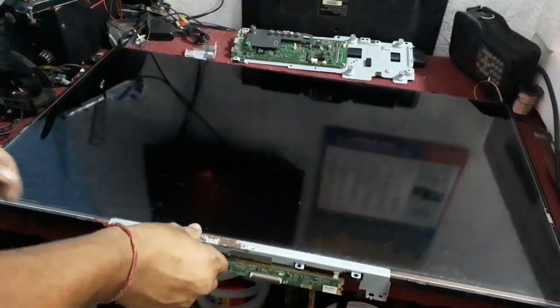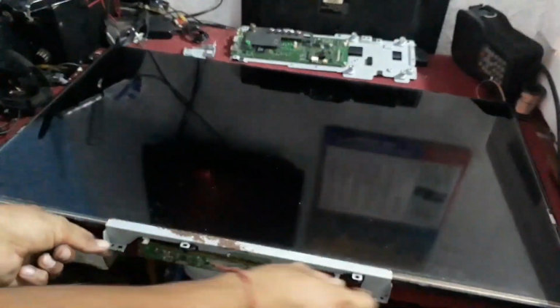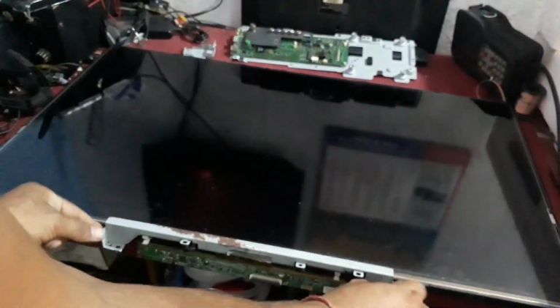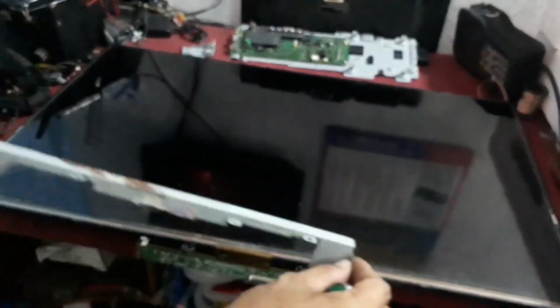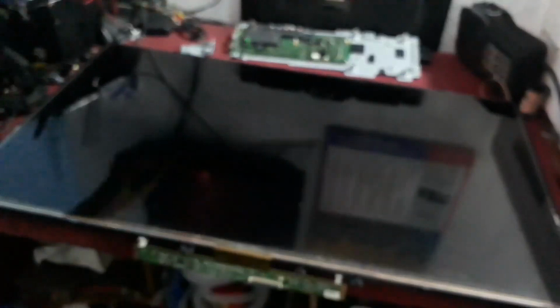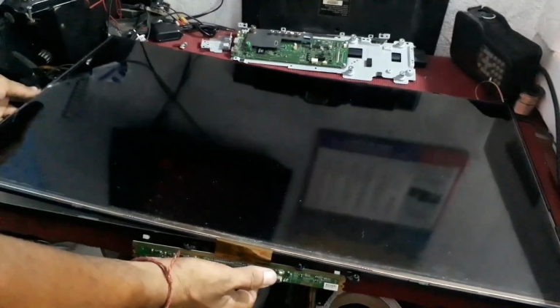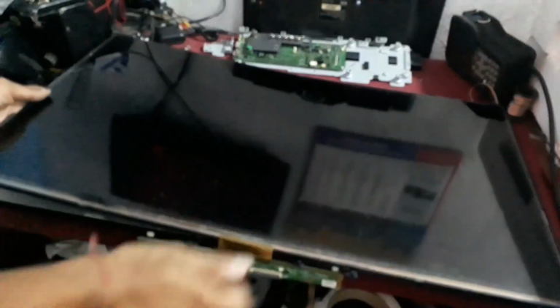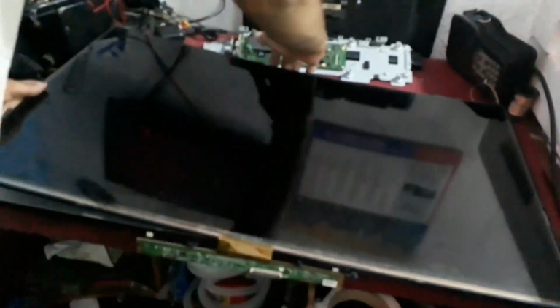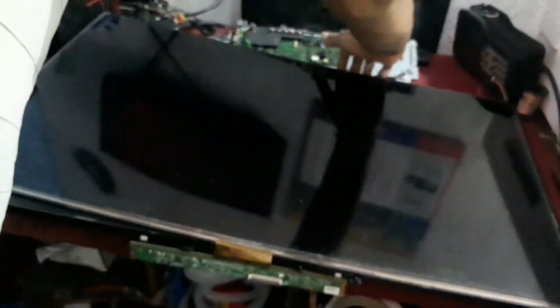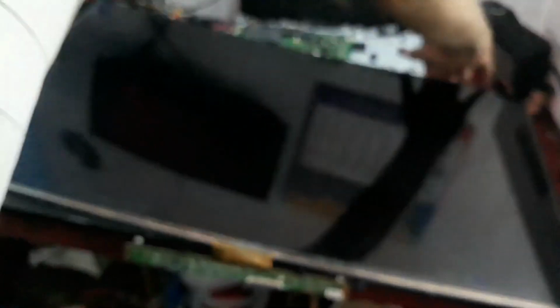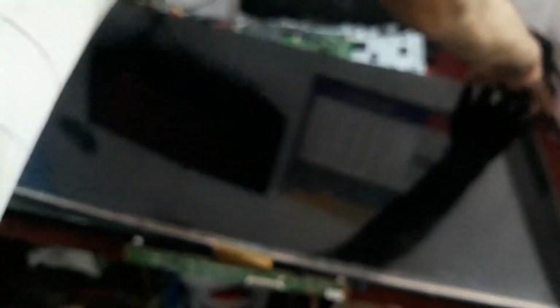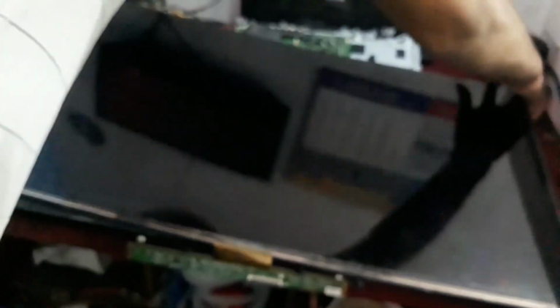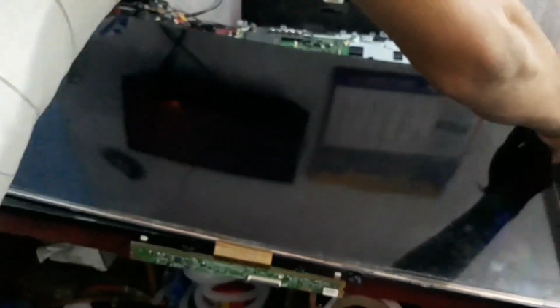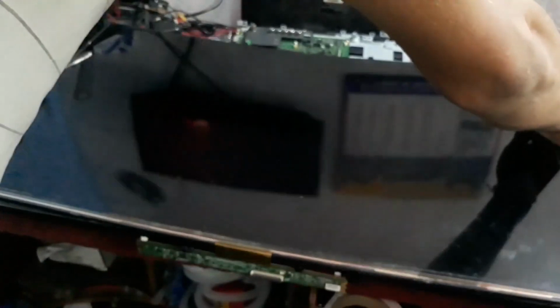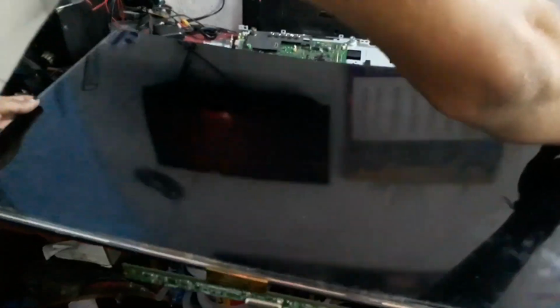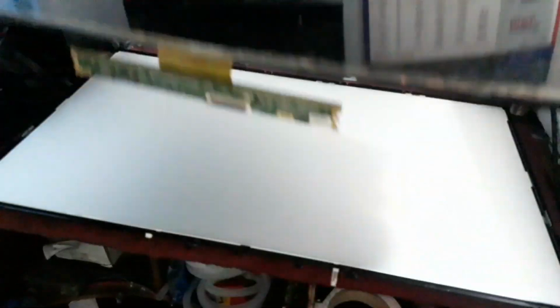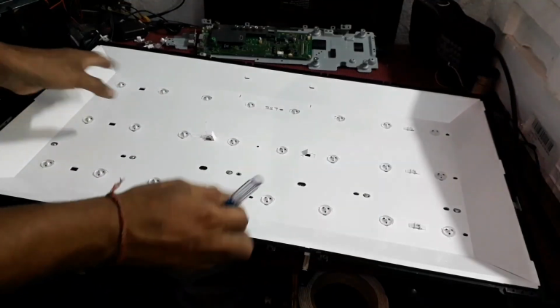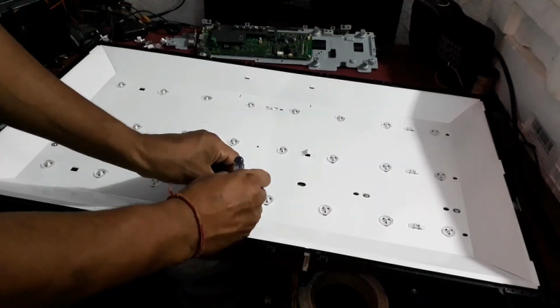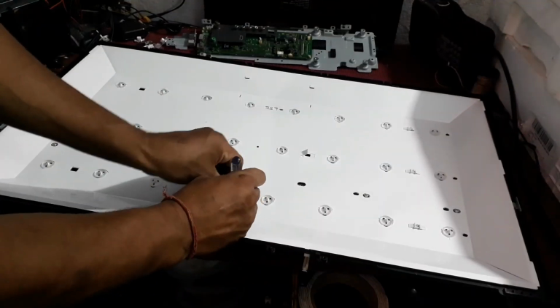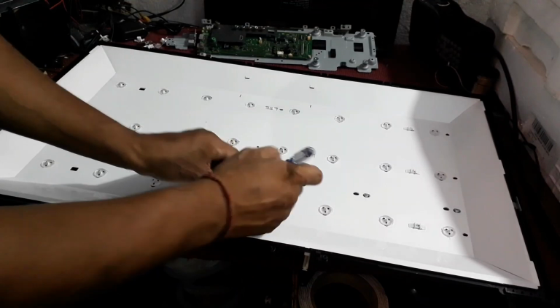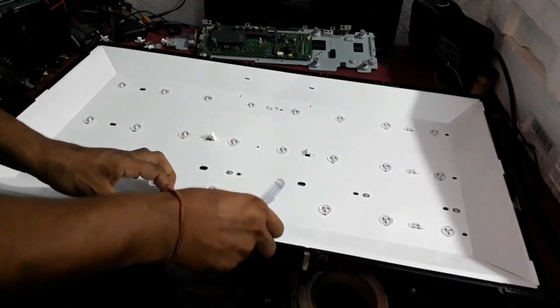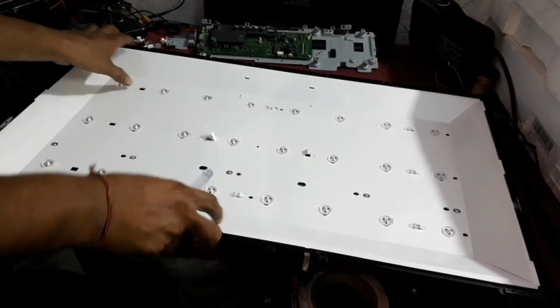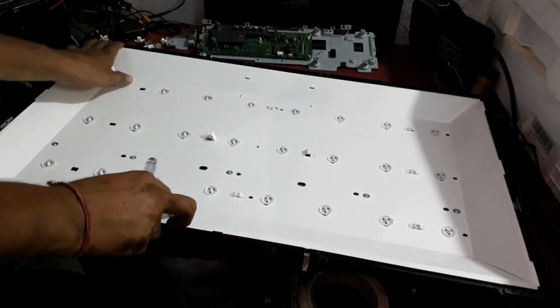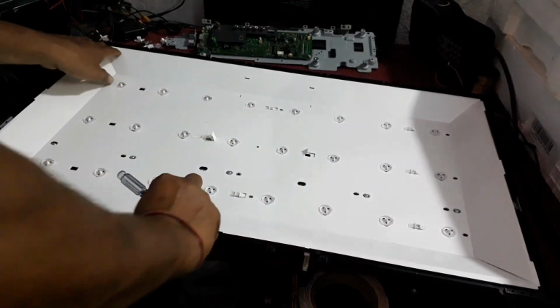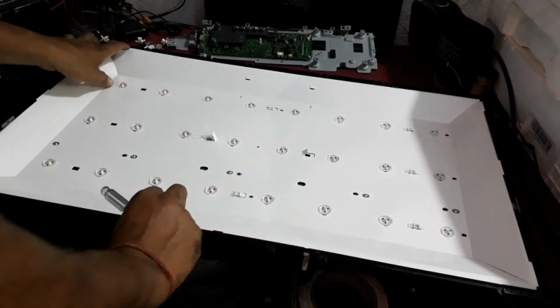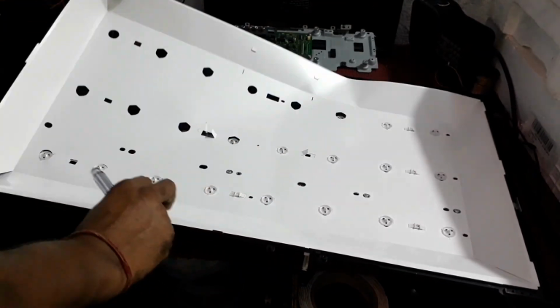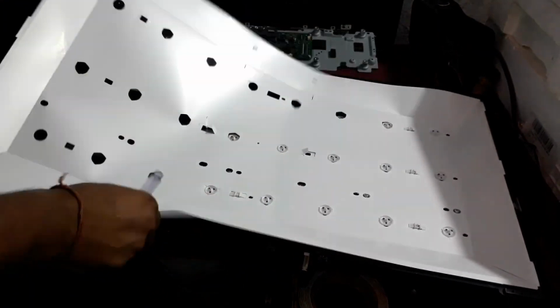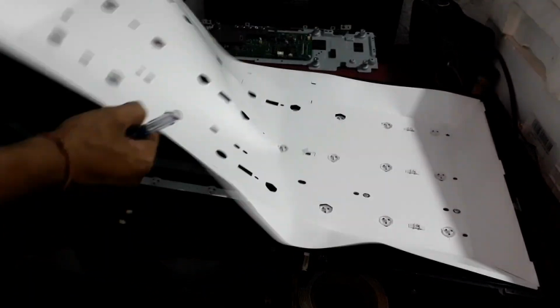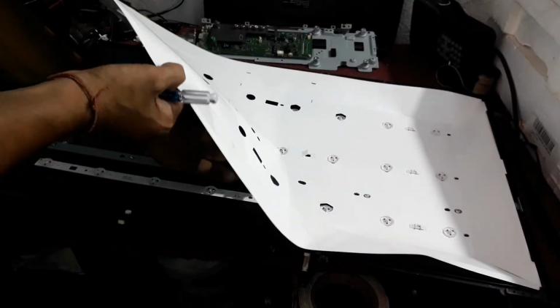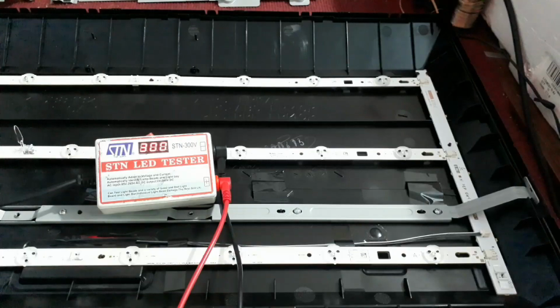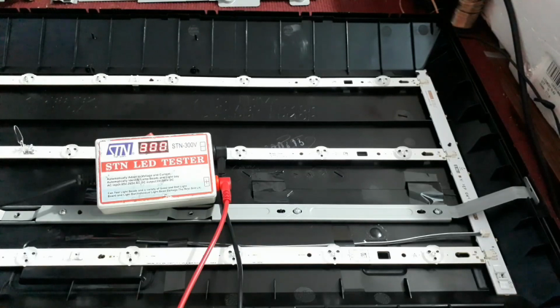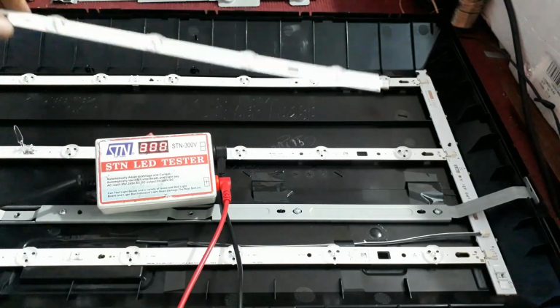So let's check the backlight section now. Extract the backlight display panel carefully. Here are three strips of backlight — horizontal LEDs.